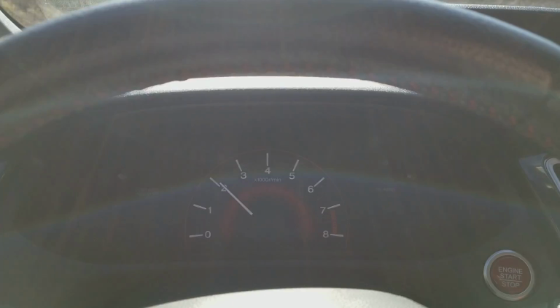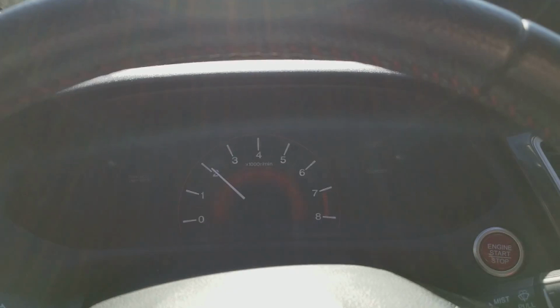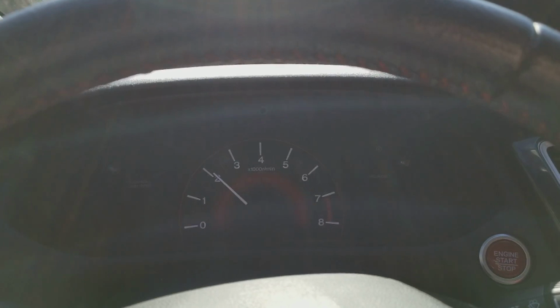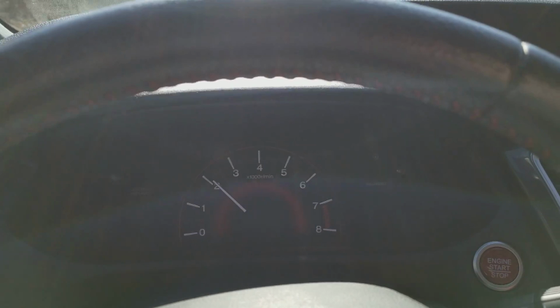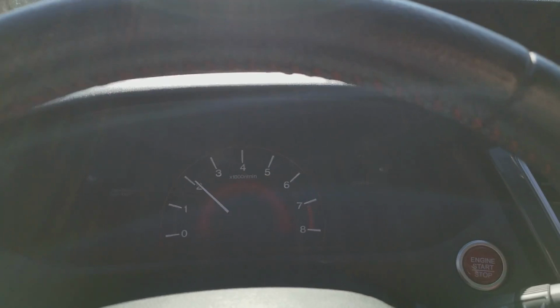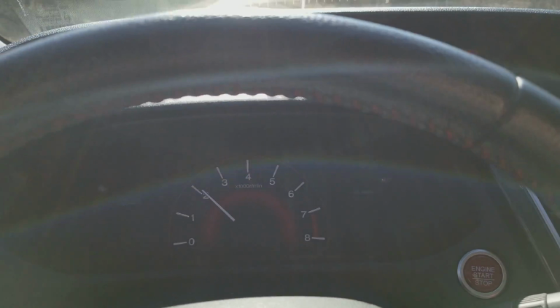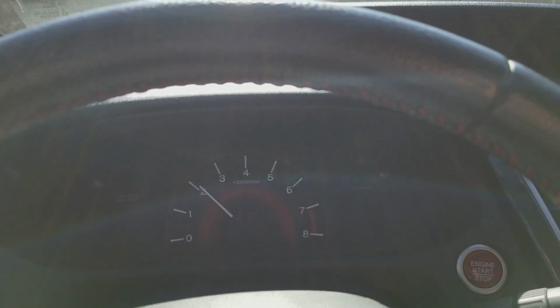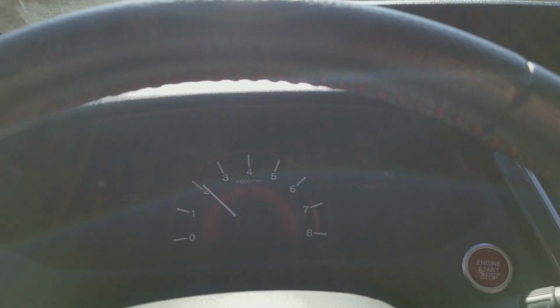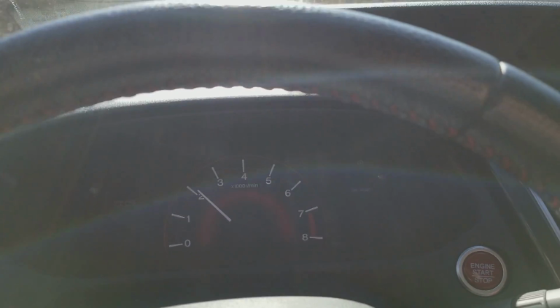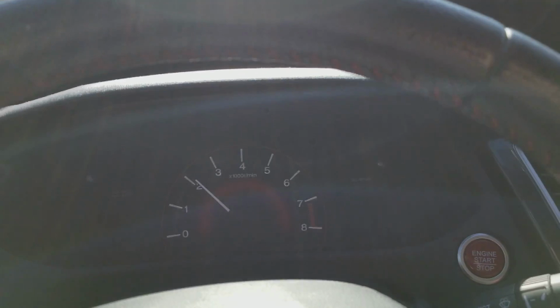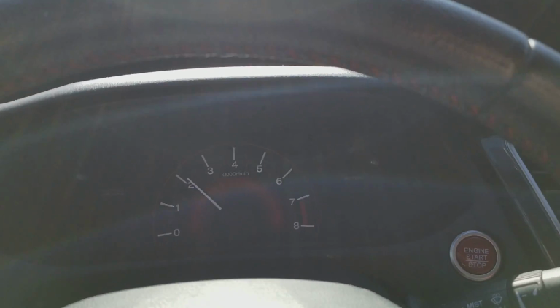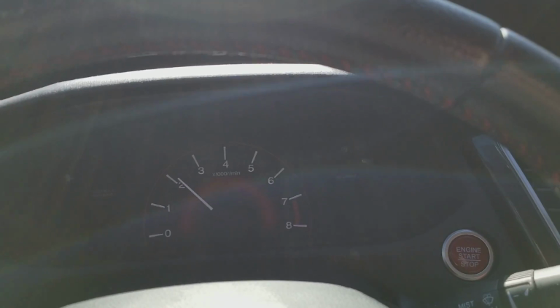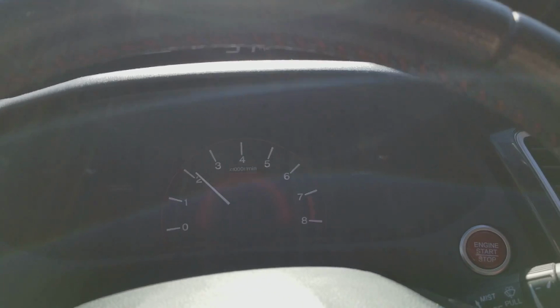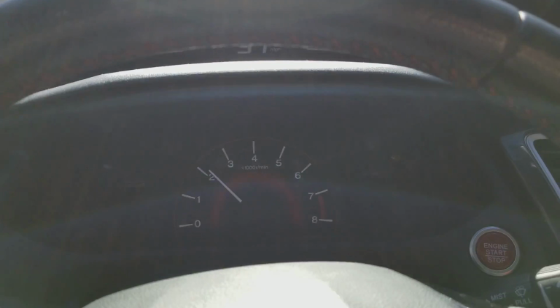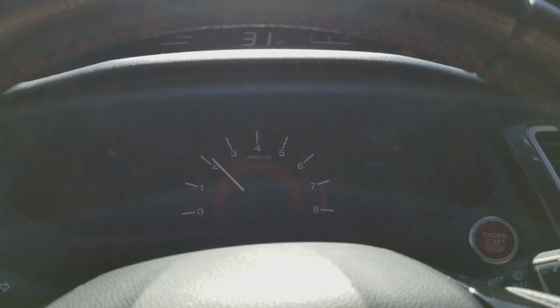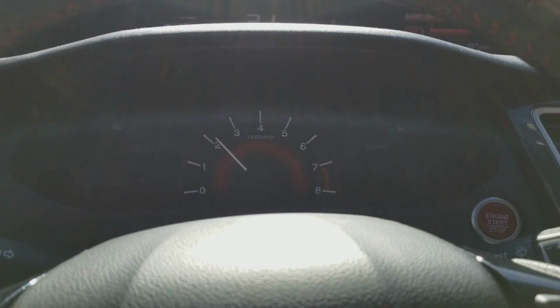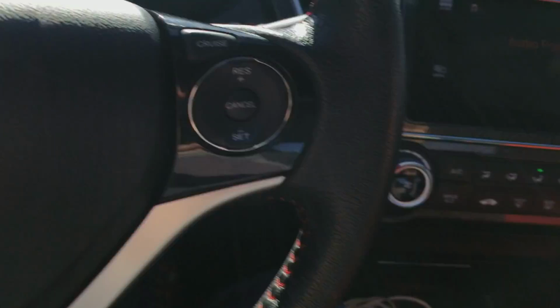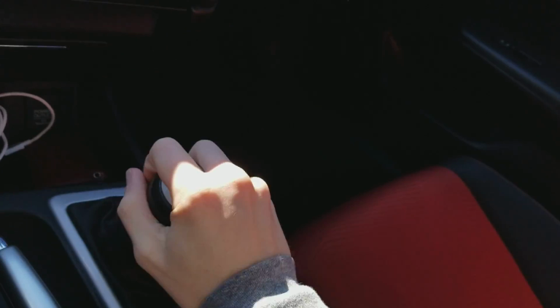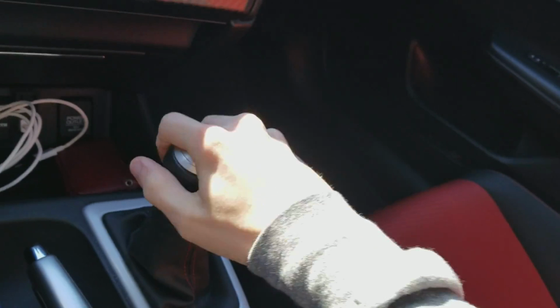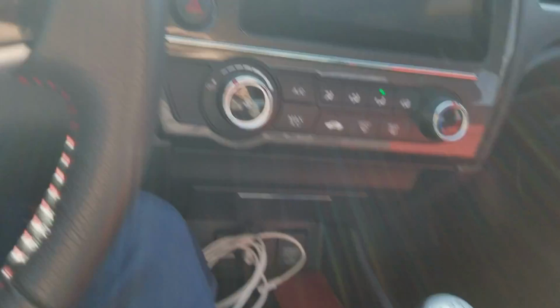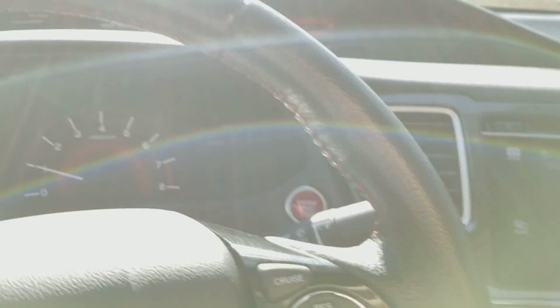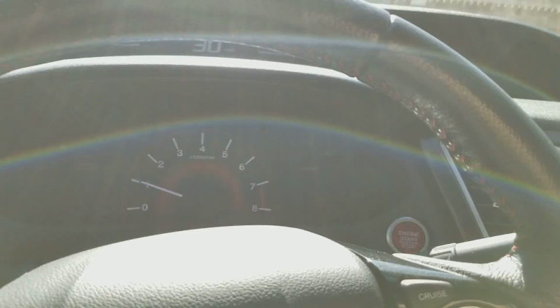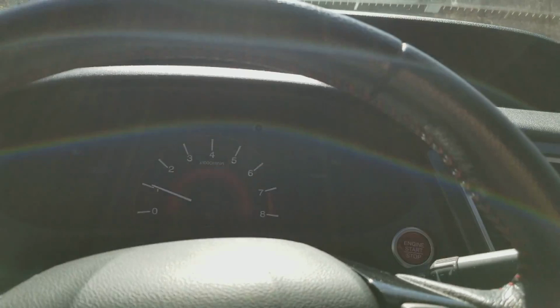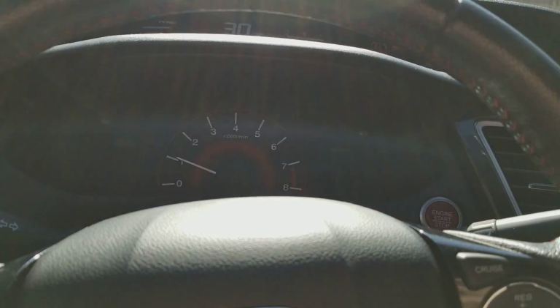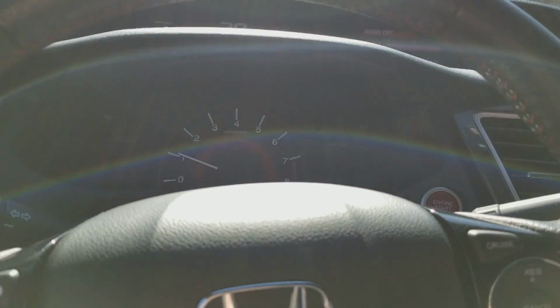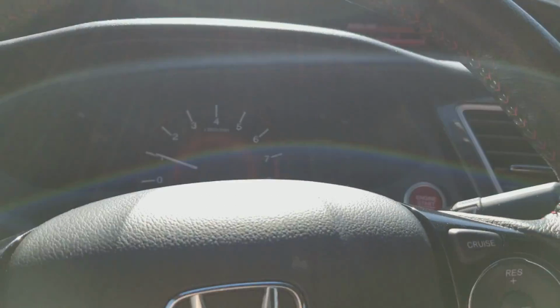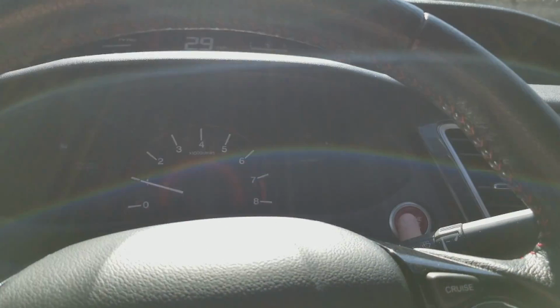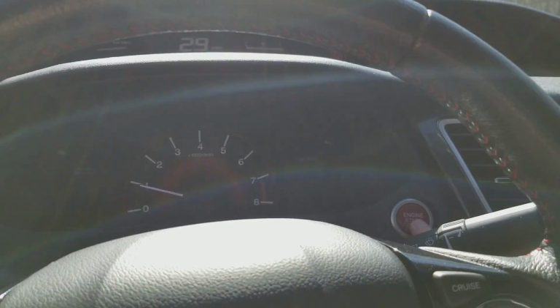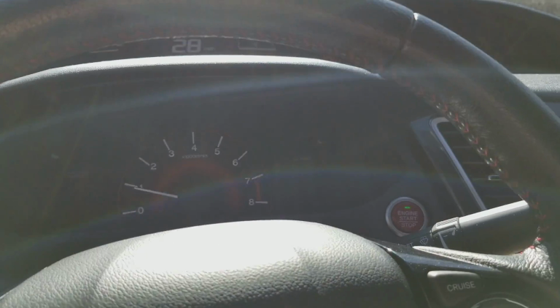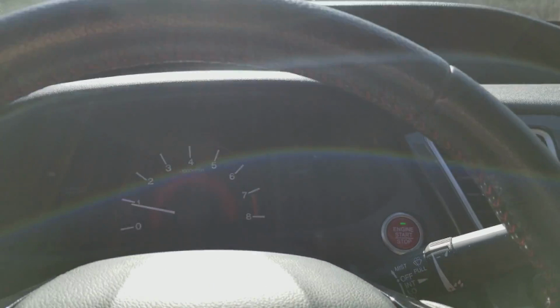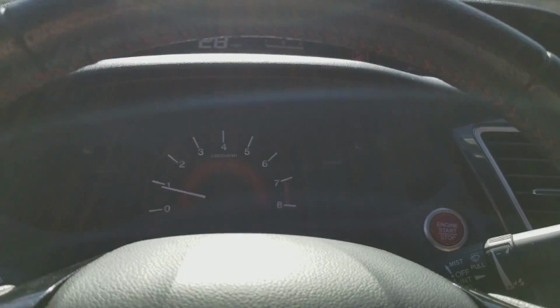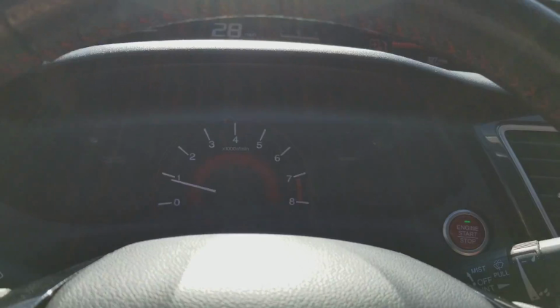What happens when you push the ignition start-stop button while driving? I'm going to throw it in neutral and press the button once. Nothing happens.